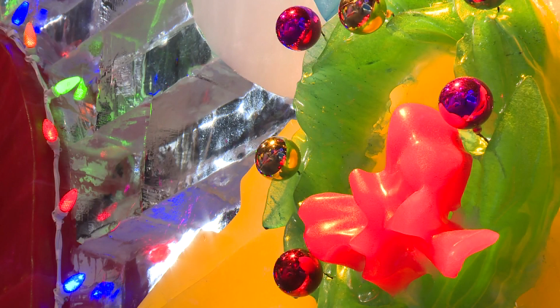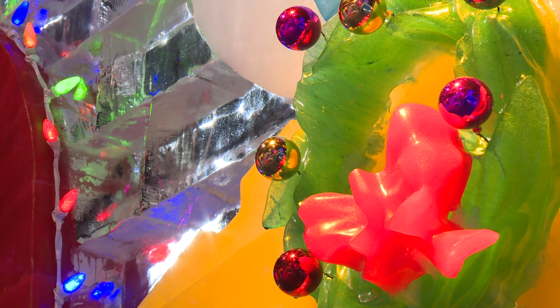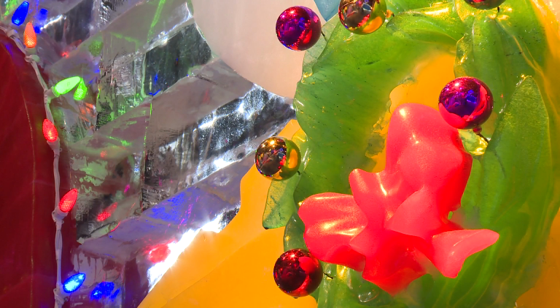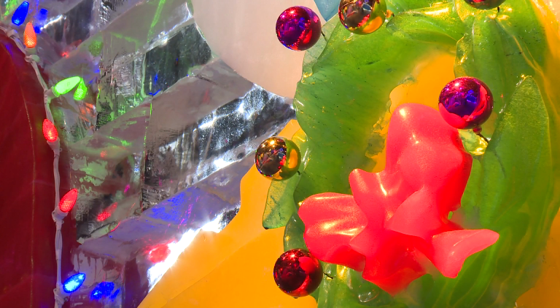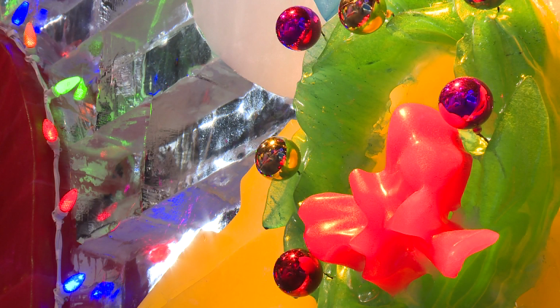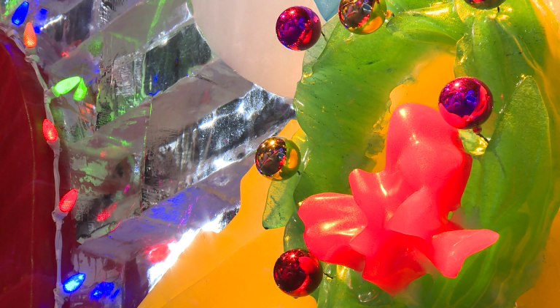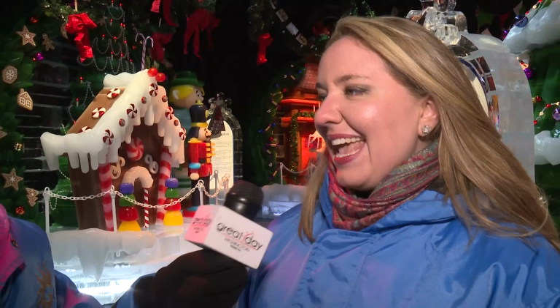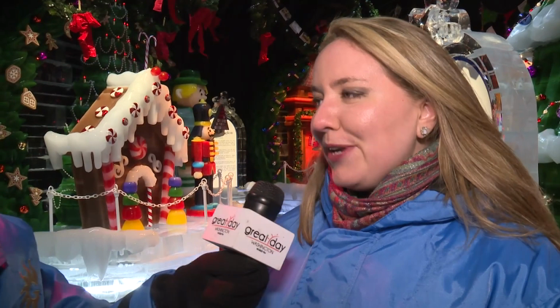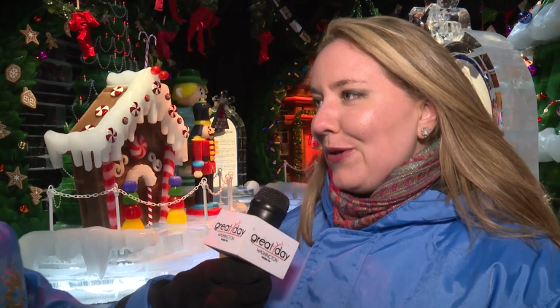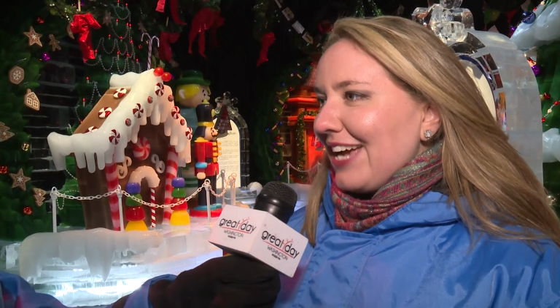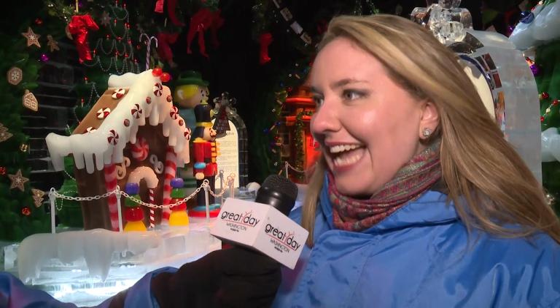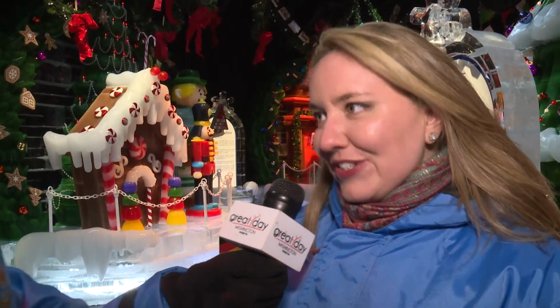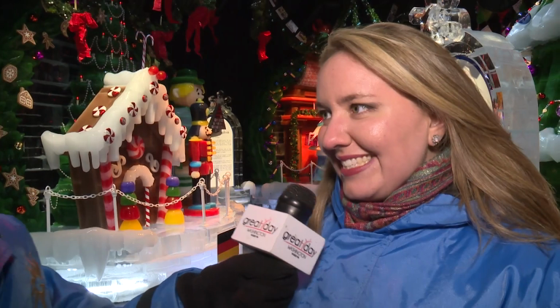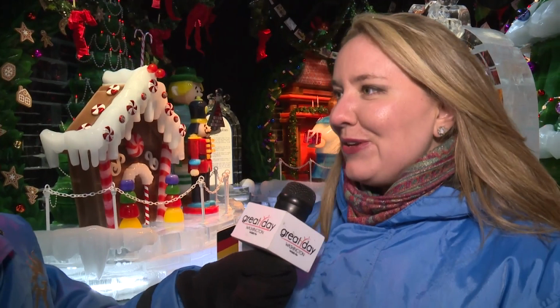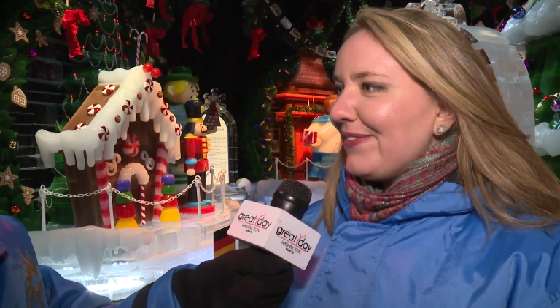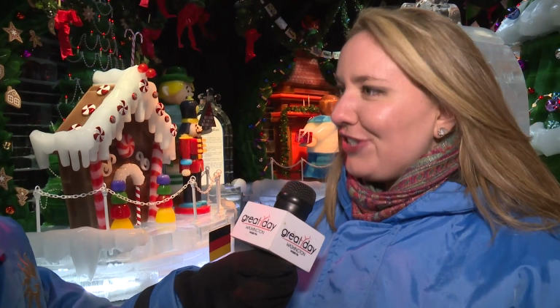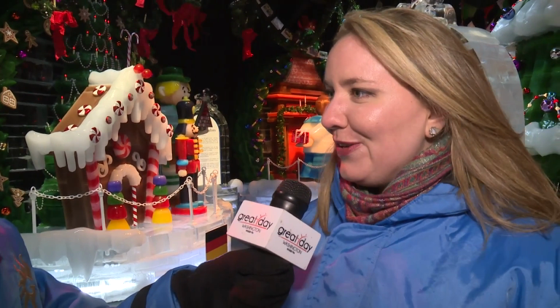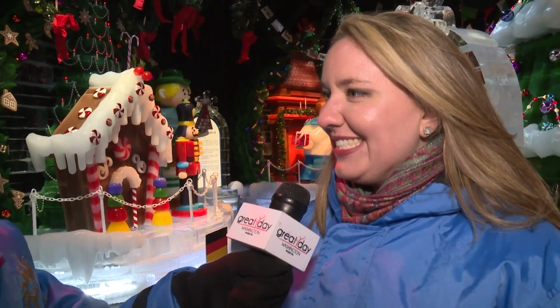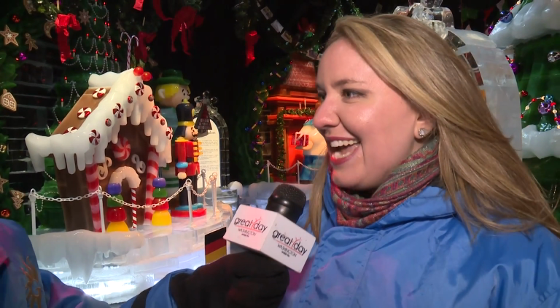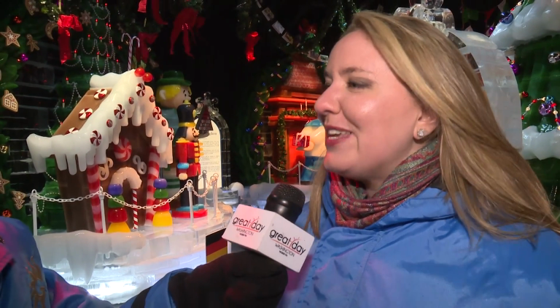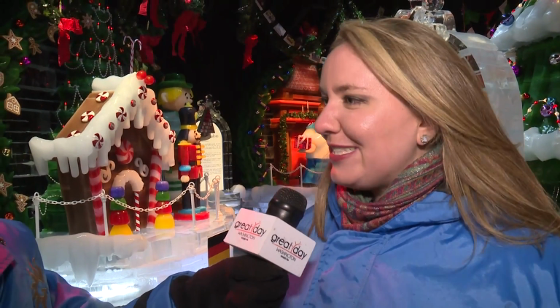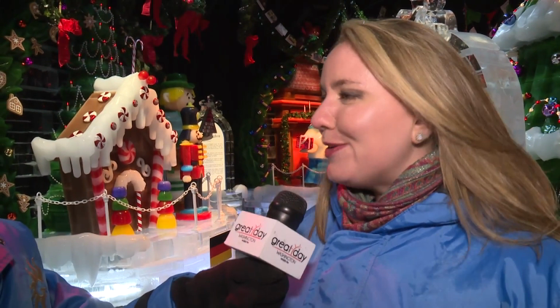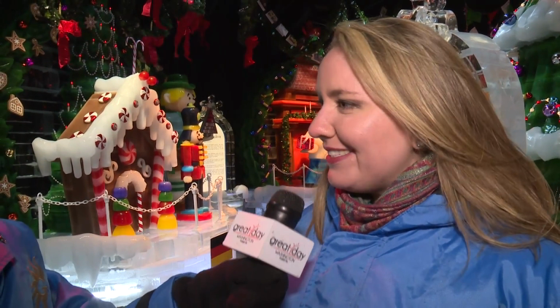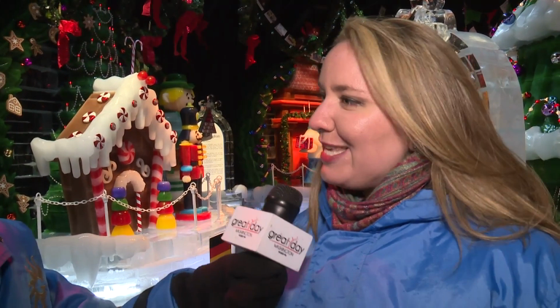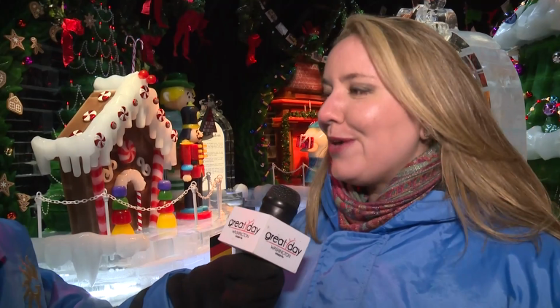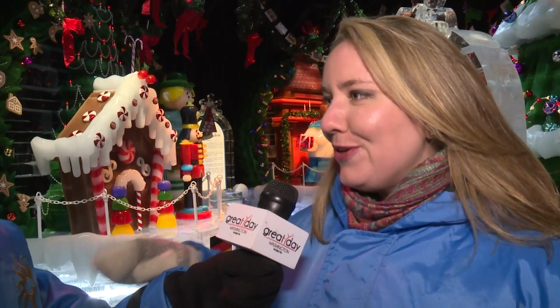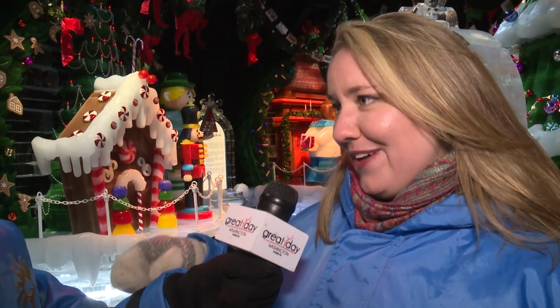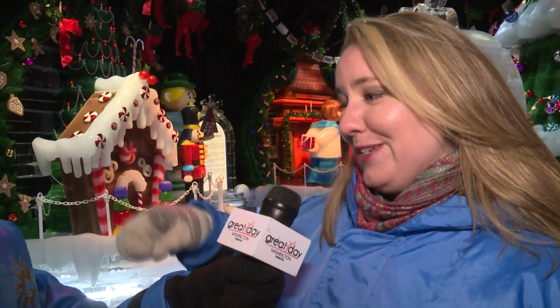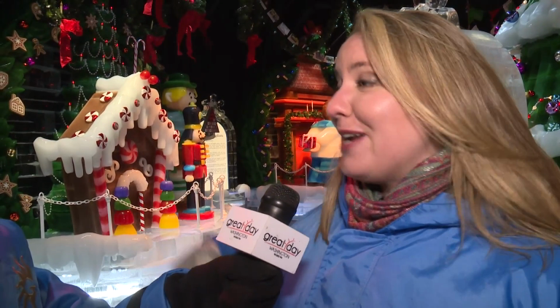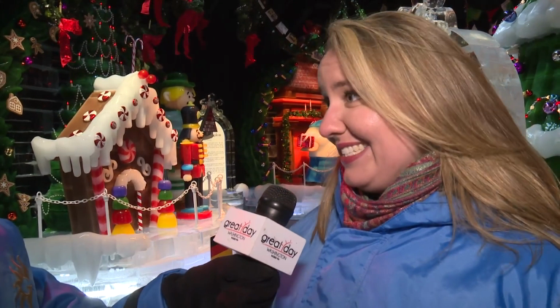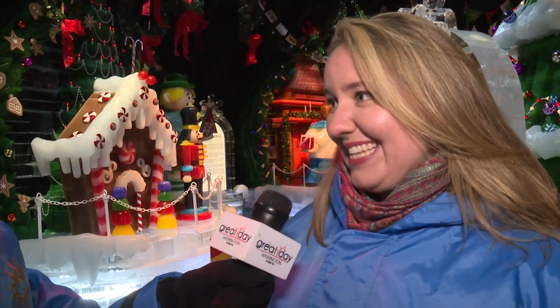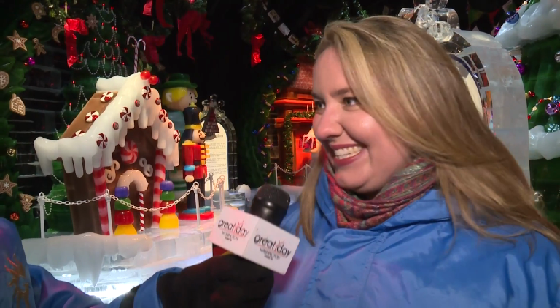How cold is it in here? It's pretty cold — it's actually 9 degrees, so you'll definitely get shocked when you come inside. But they give you these nice blue parkas to try and keep you warm, and I myself have bundled up quite a bit to get inside here today.